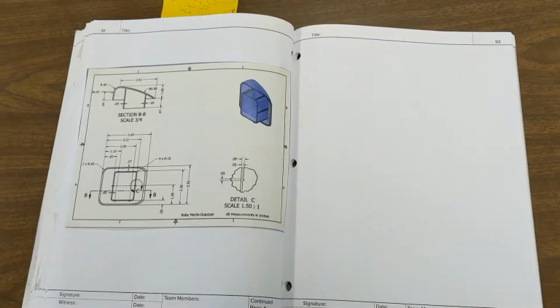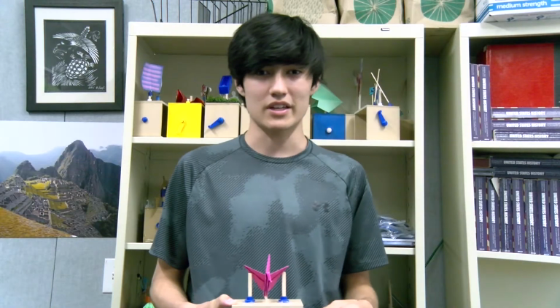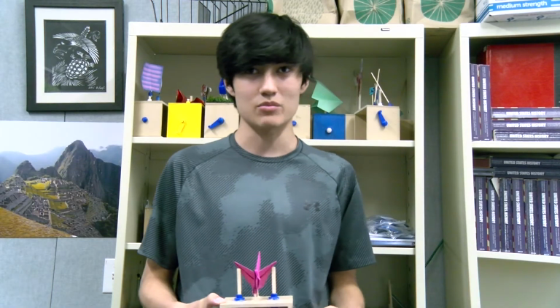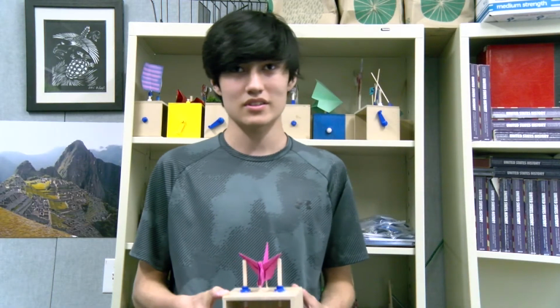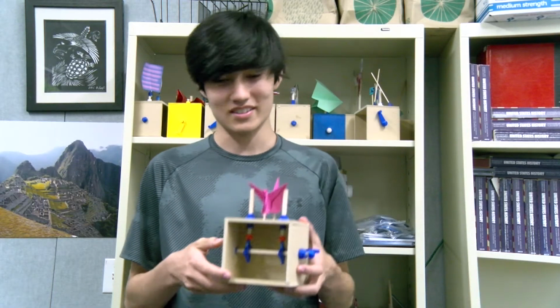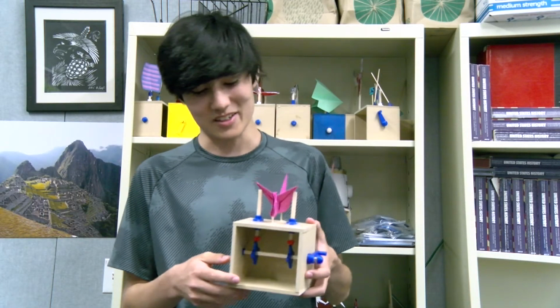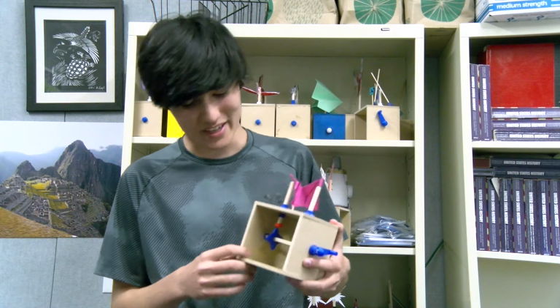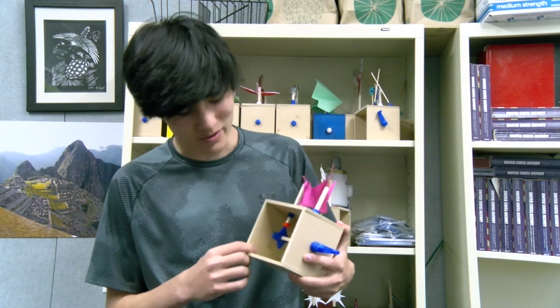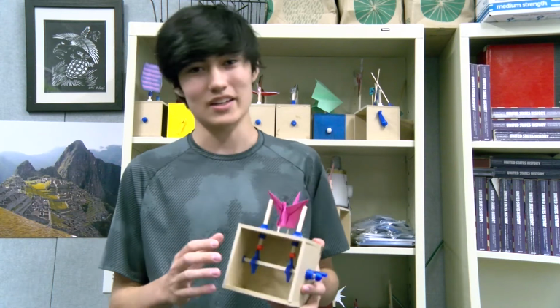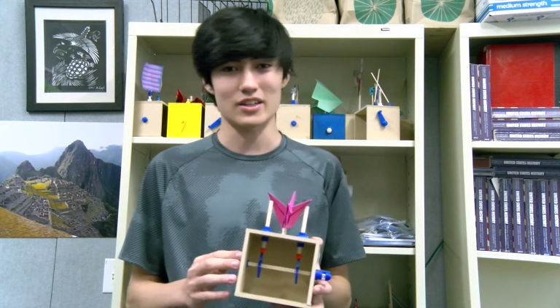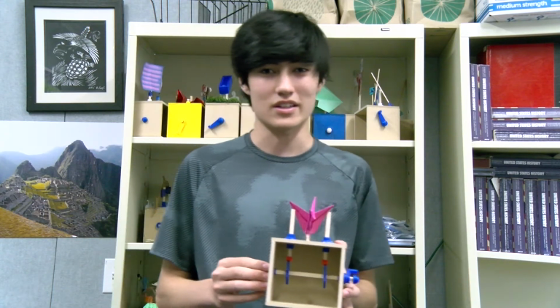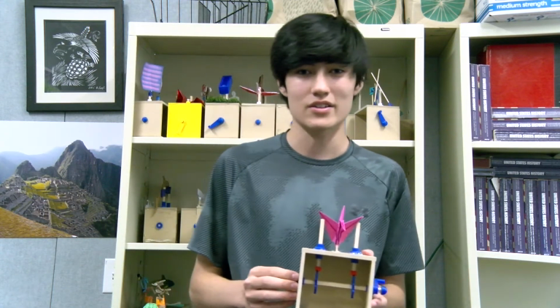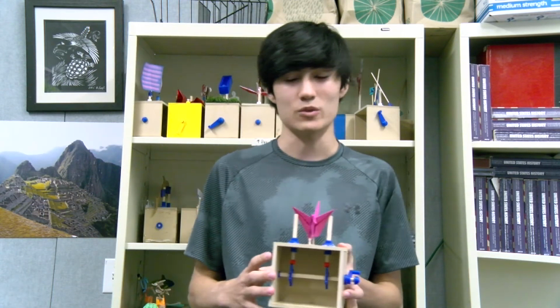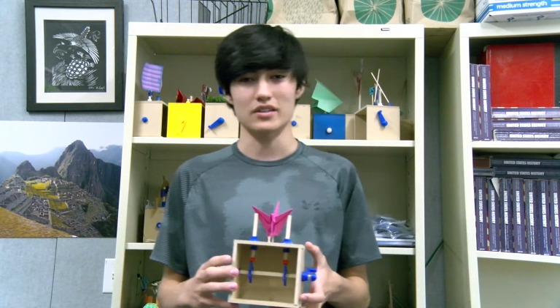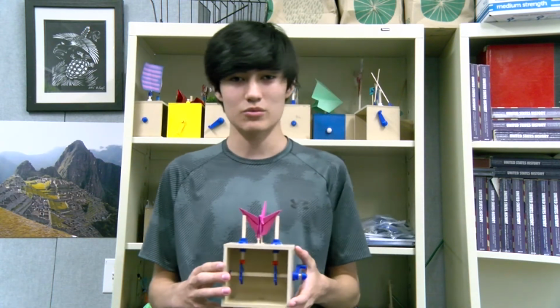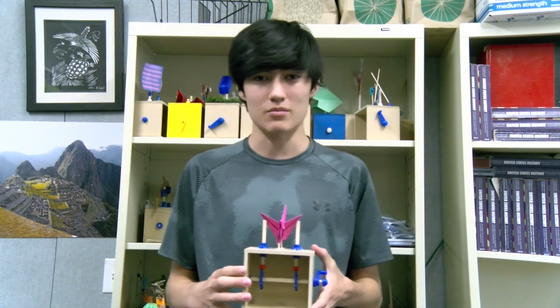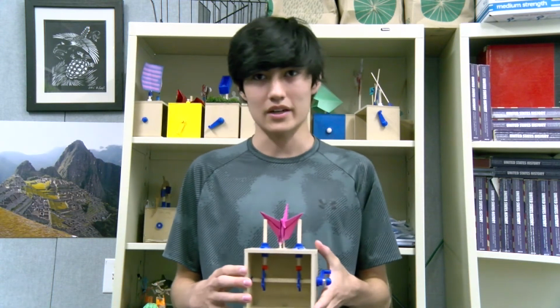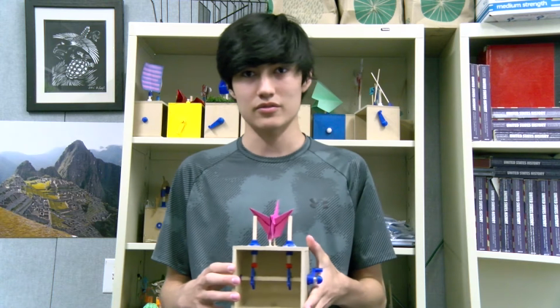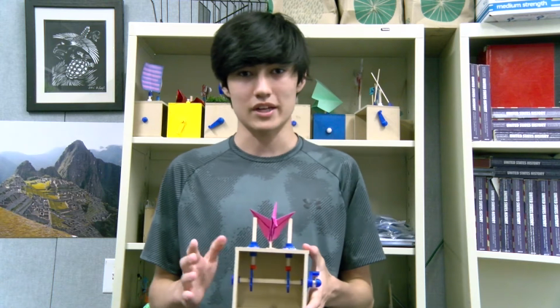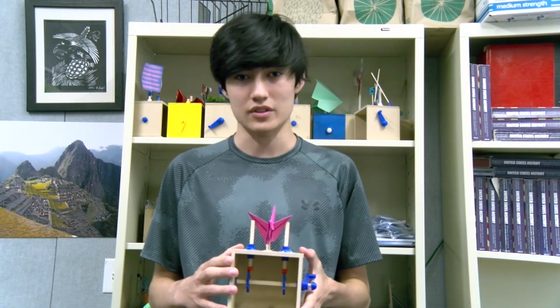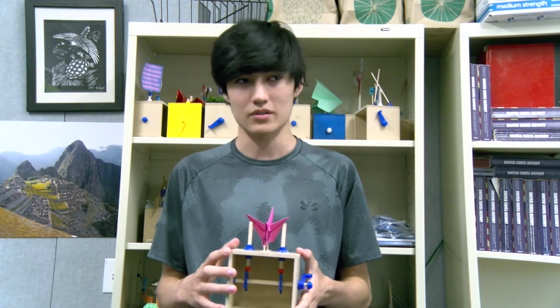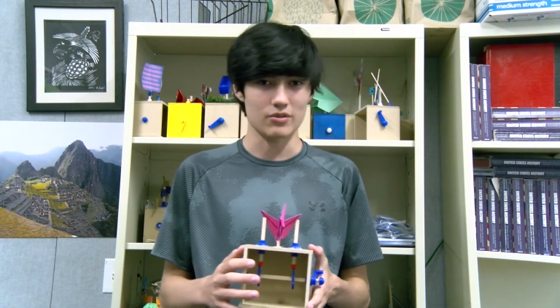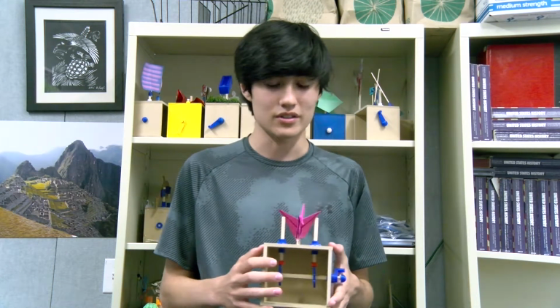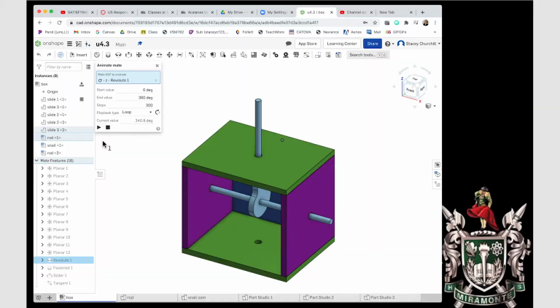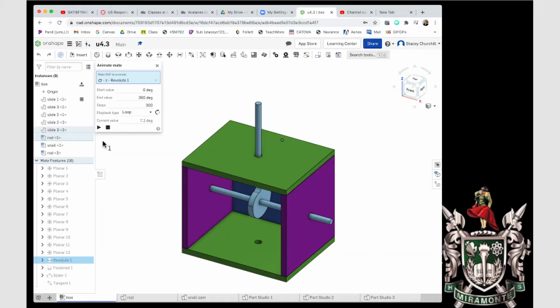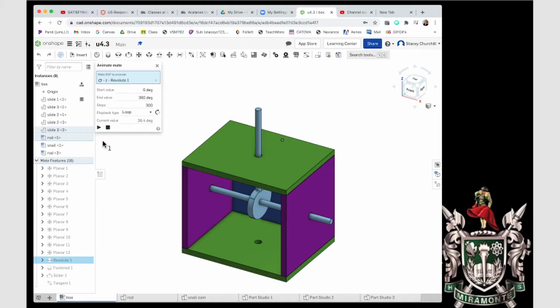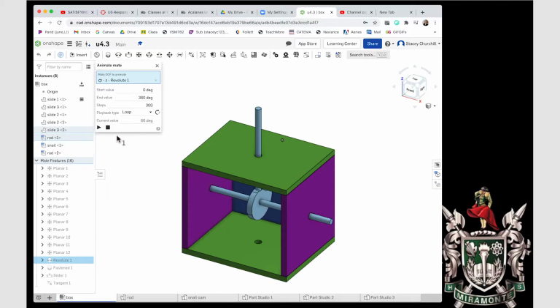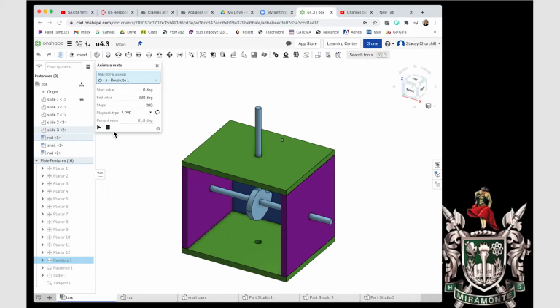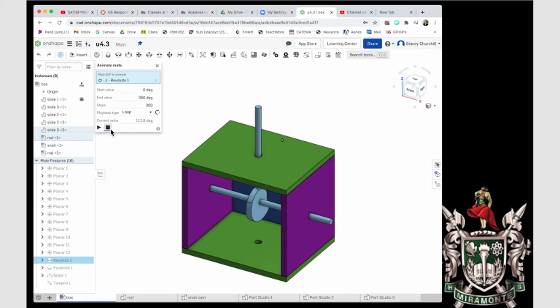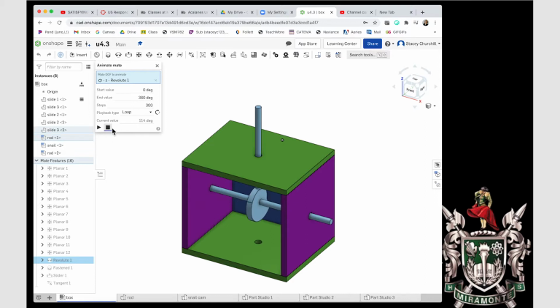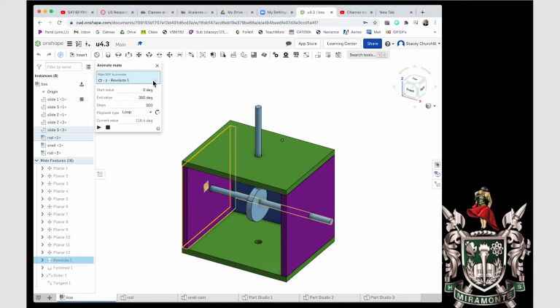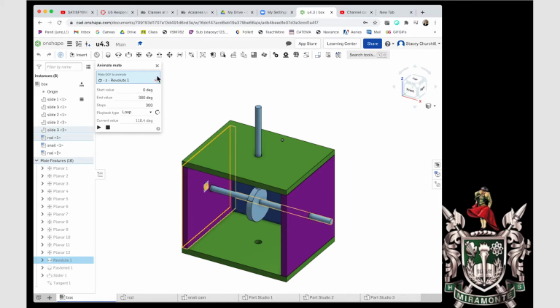We make cams and we design them ourselves in Inventor, and then we print them out of a plastic filament with the 3D printers. There's a lot of freedom in what you can do, so it was pretty cool.